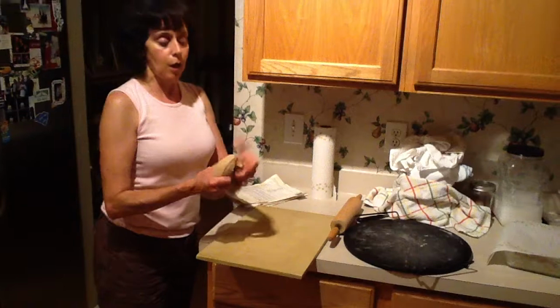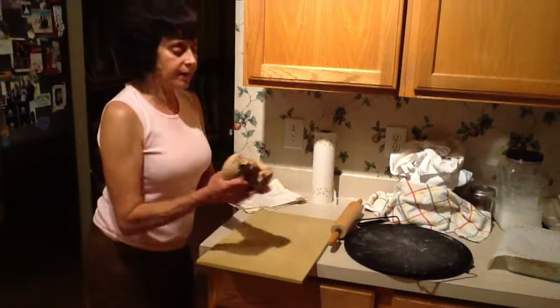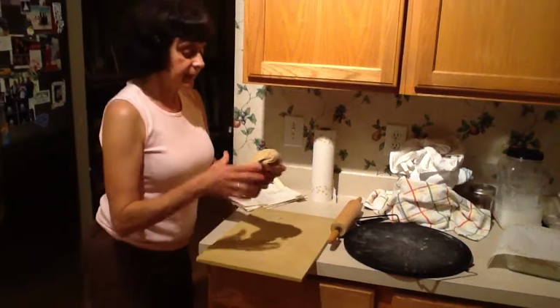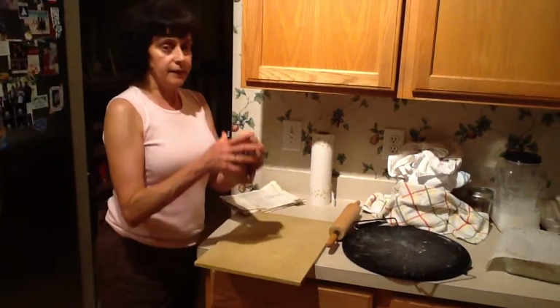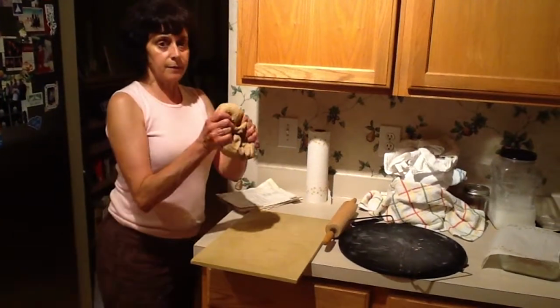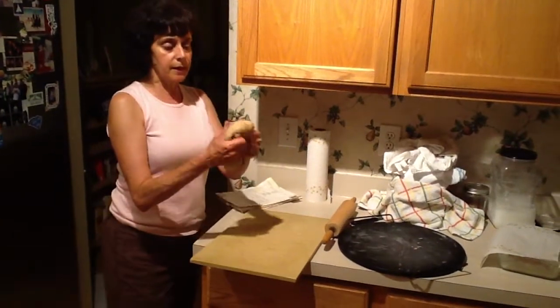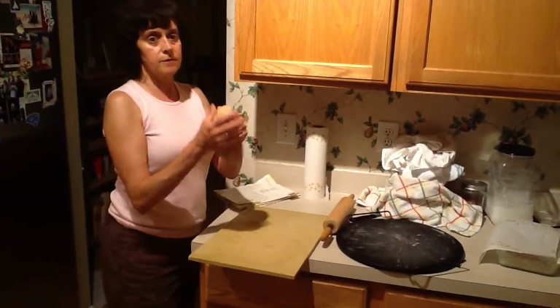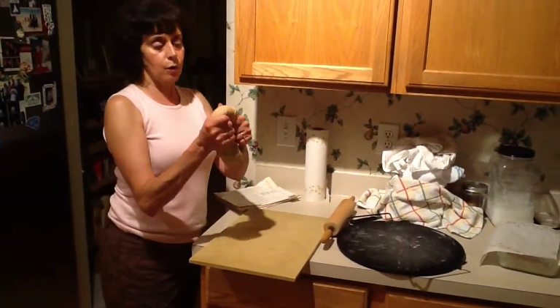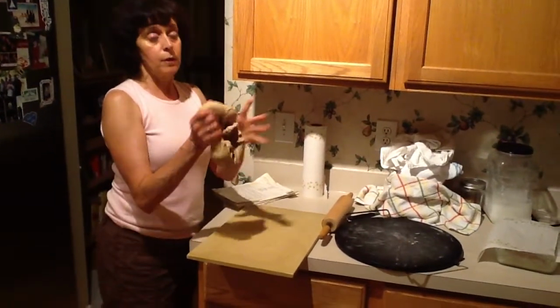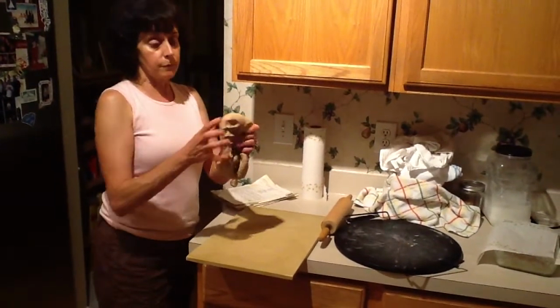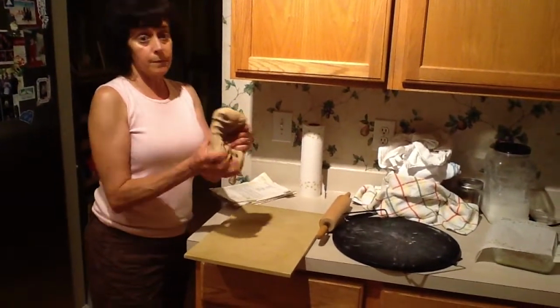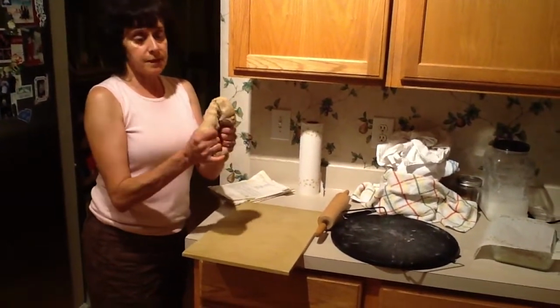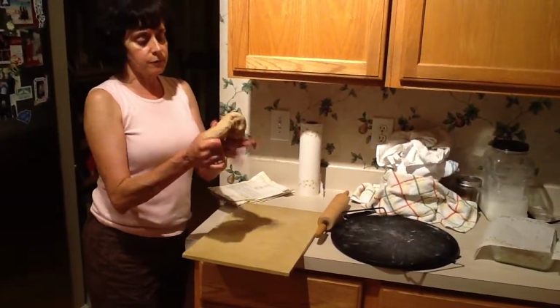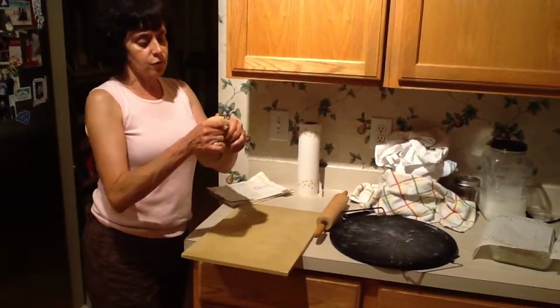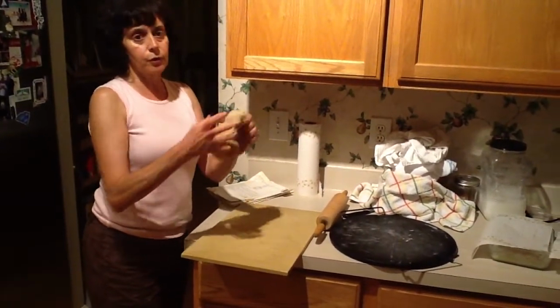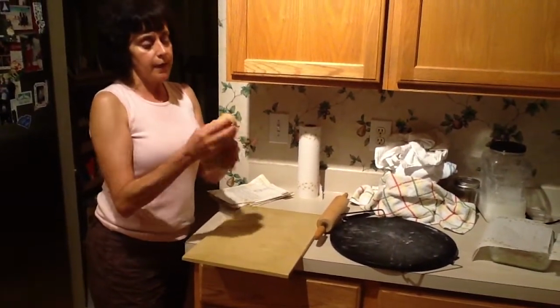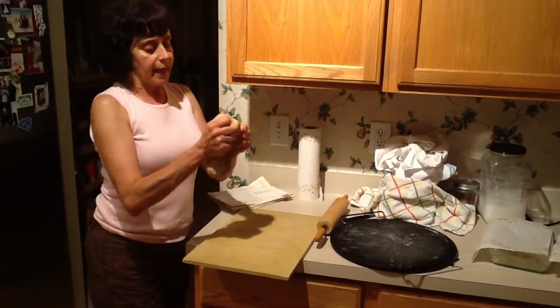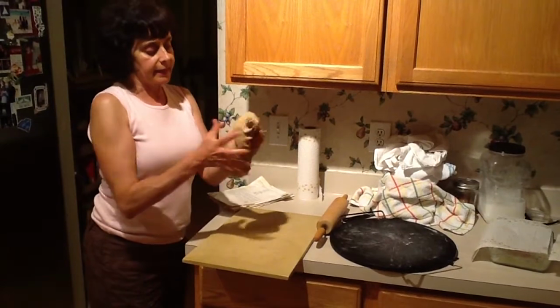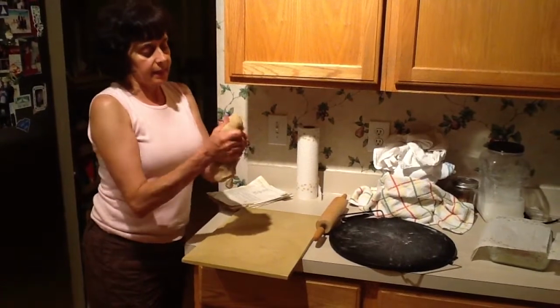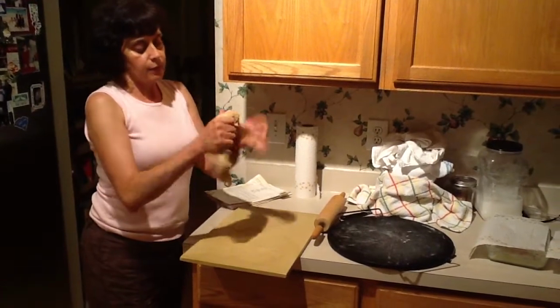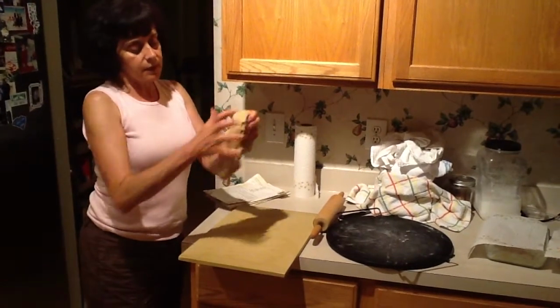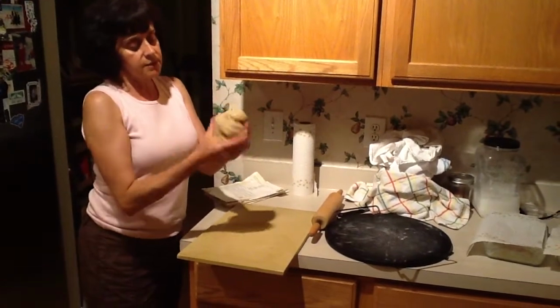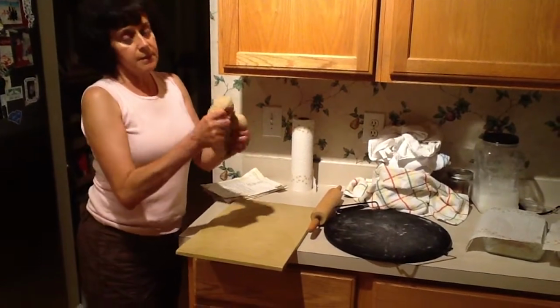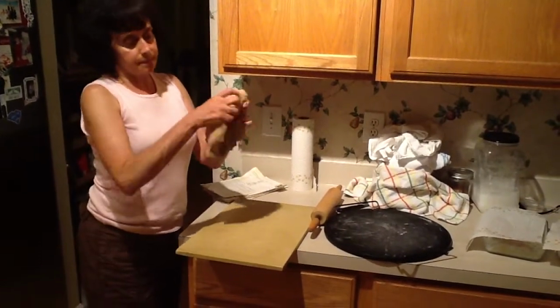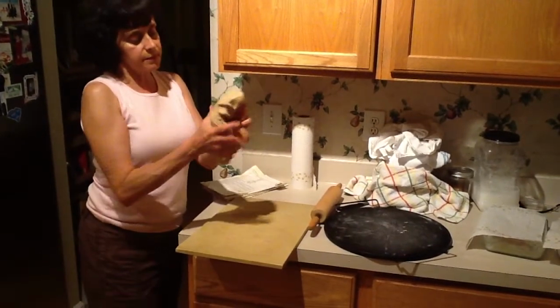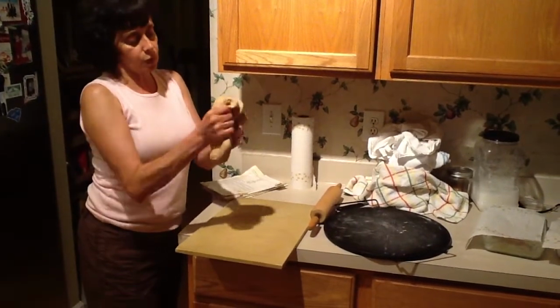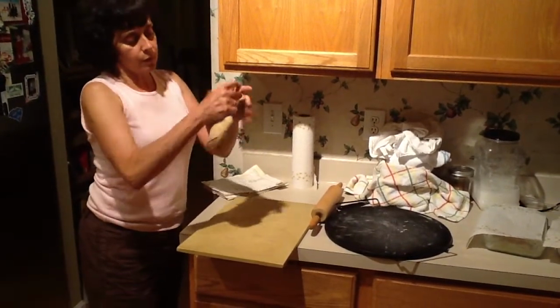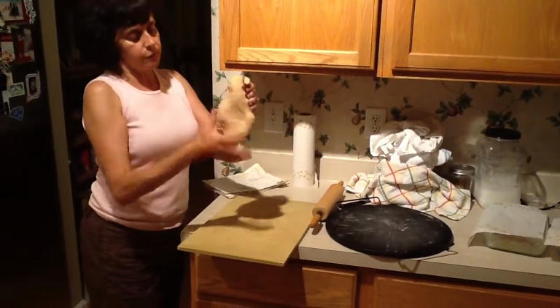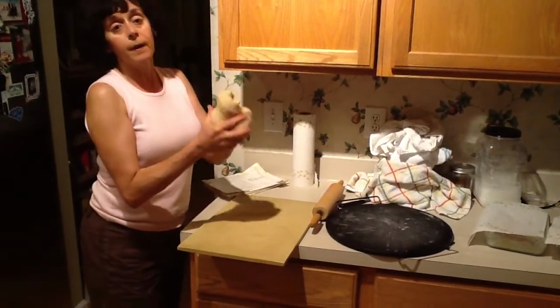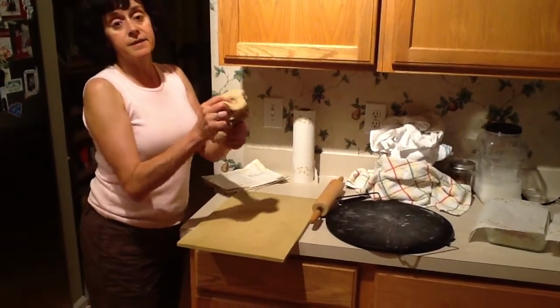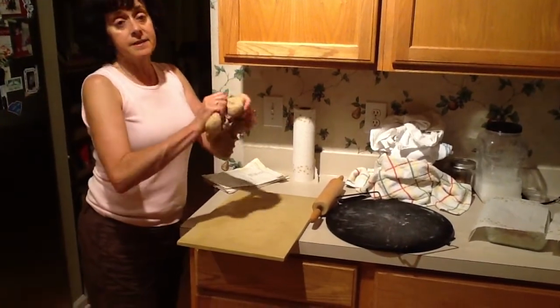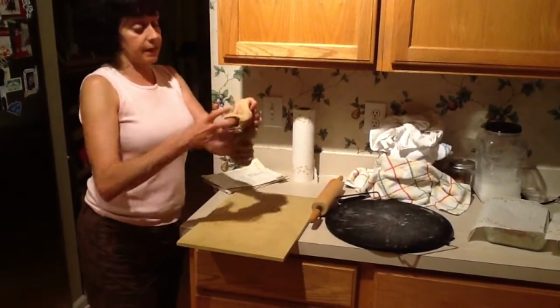I've got my dough from my sourdough starter, and you knead this piece of dough for about 60 seconds.